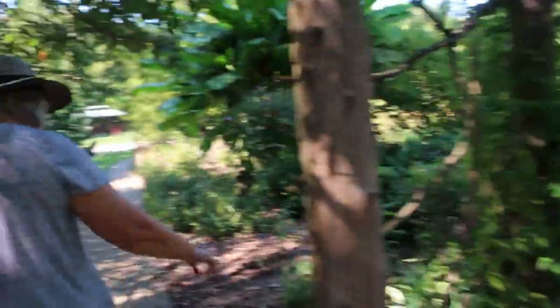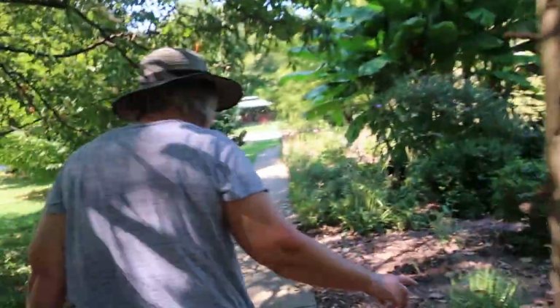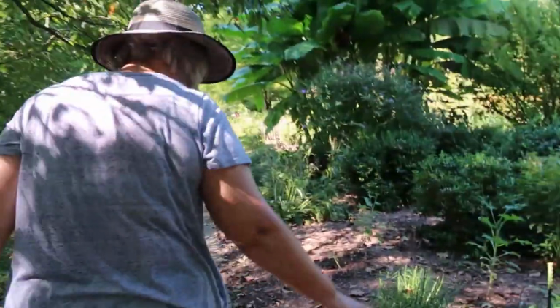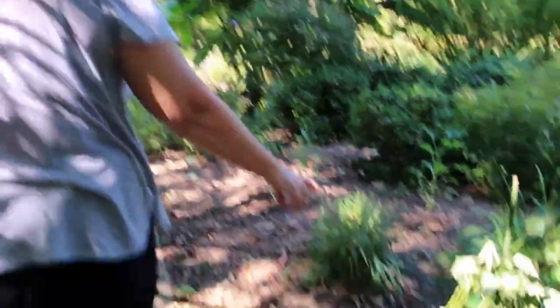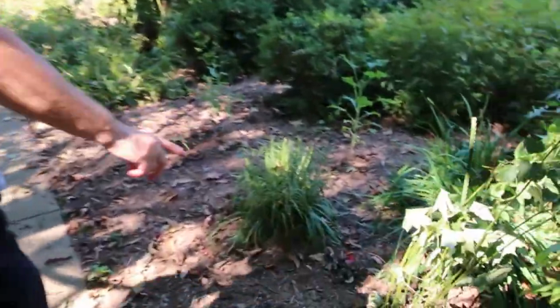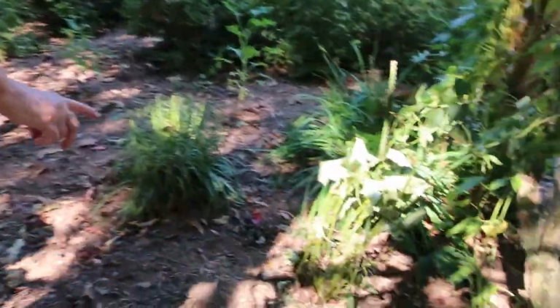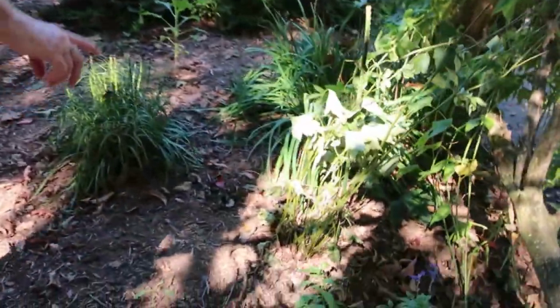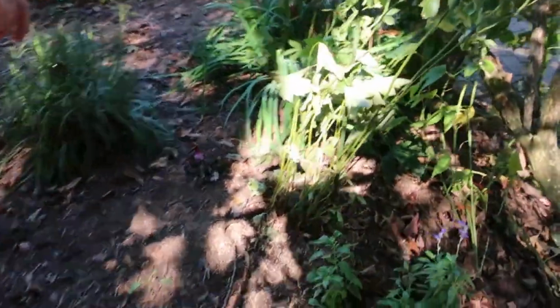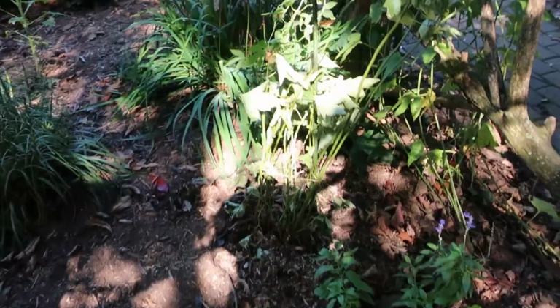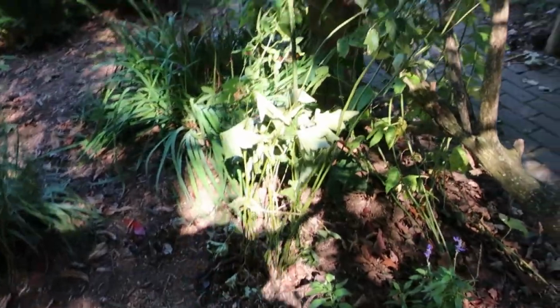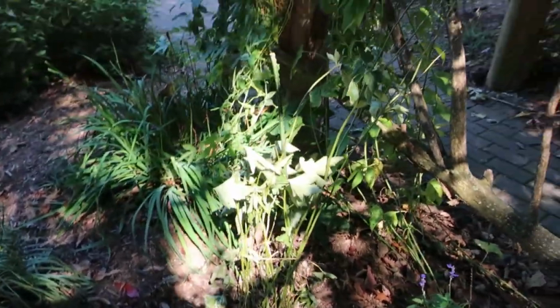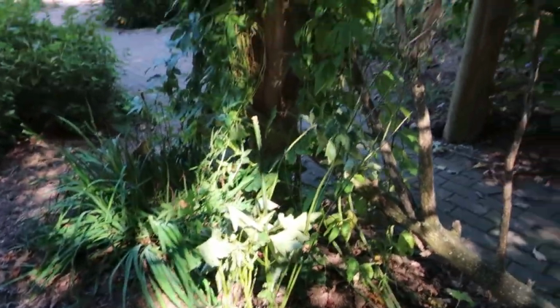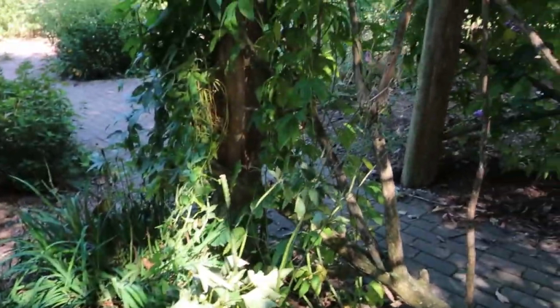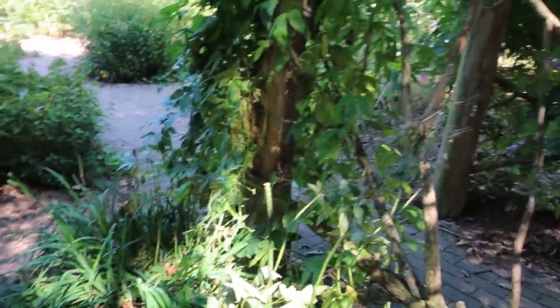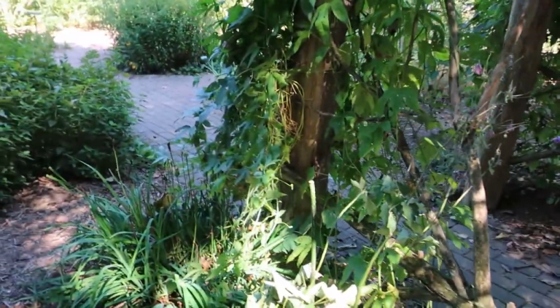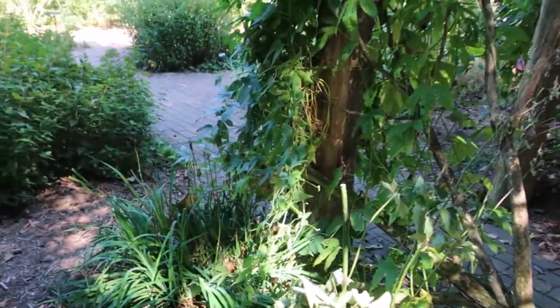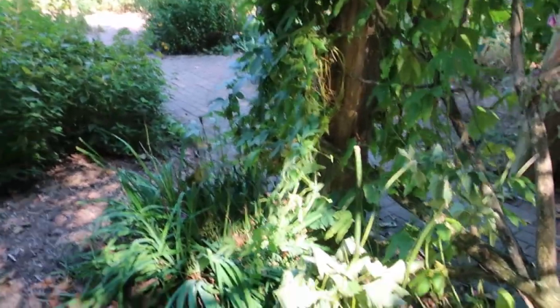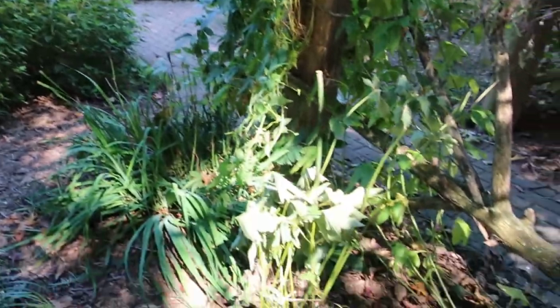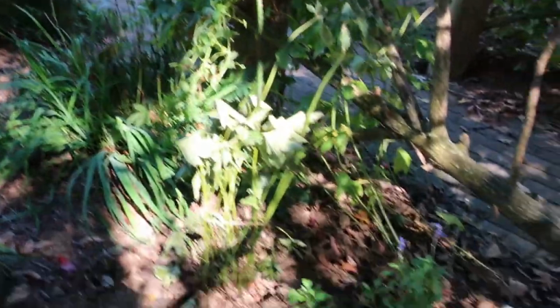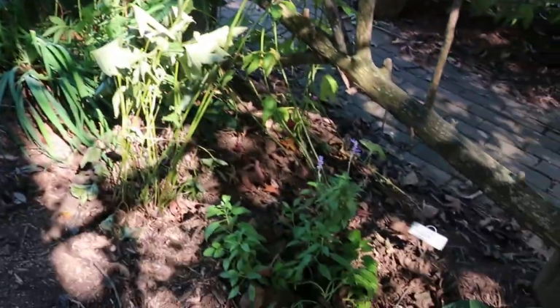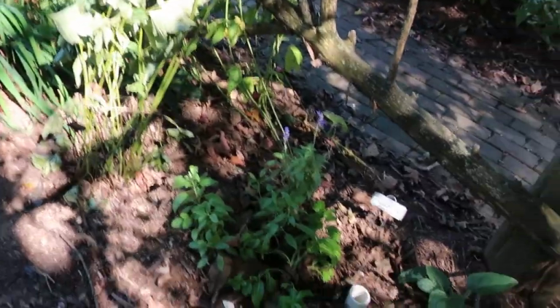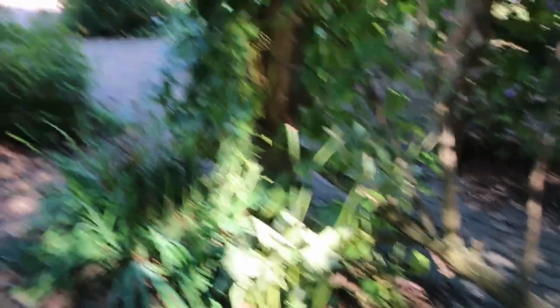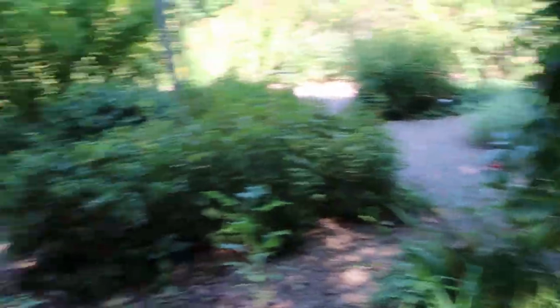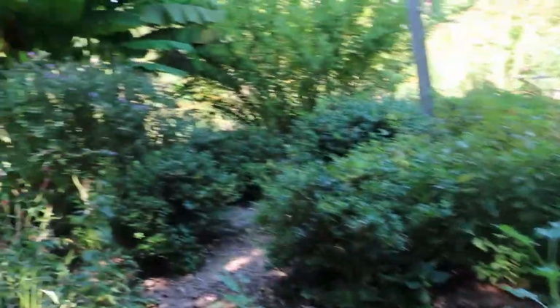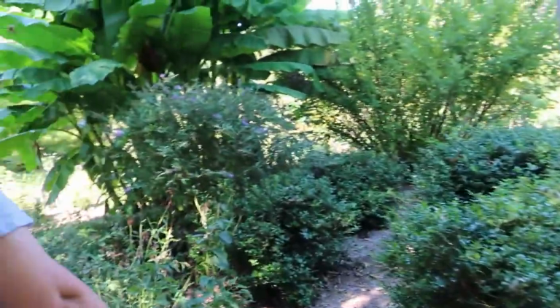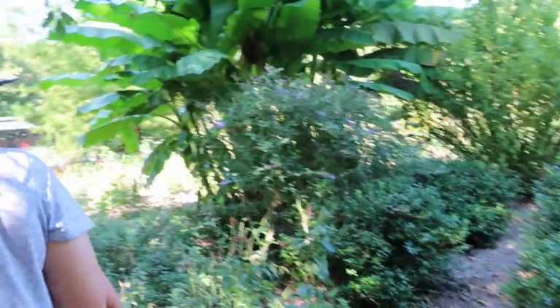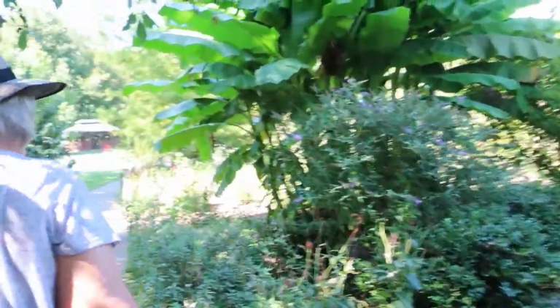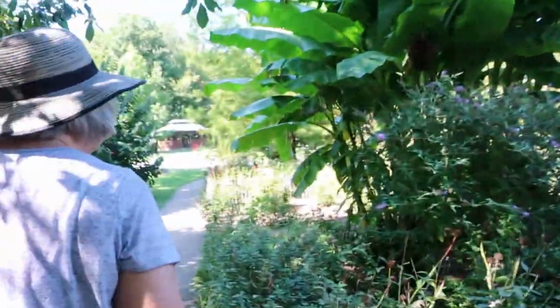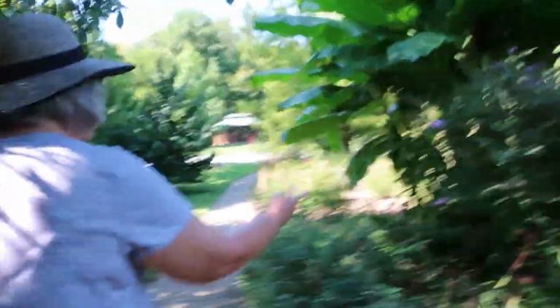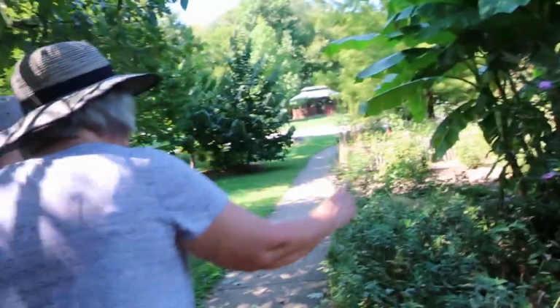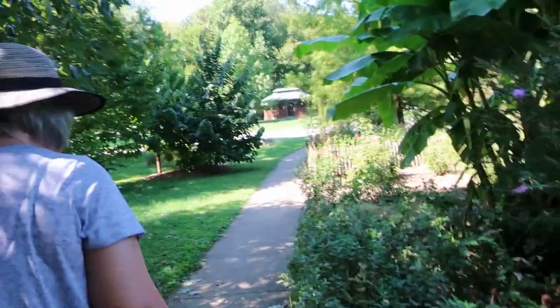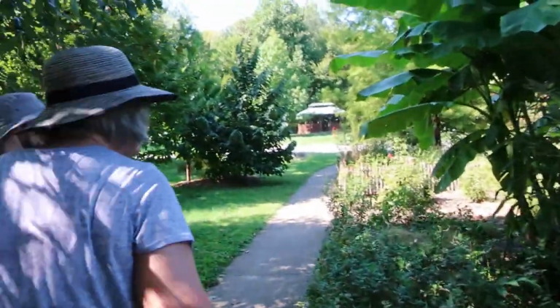These bees look a little sad because they were just planted today. With it being so hot, we did water them this morning, but they're still looking a little sad. We're hoping they'll come out of it and be beautiful. This is another butterfly bush.